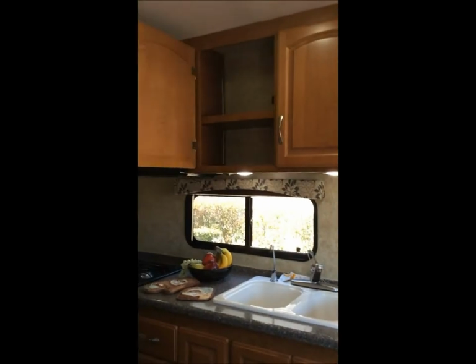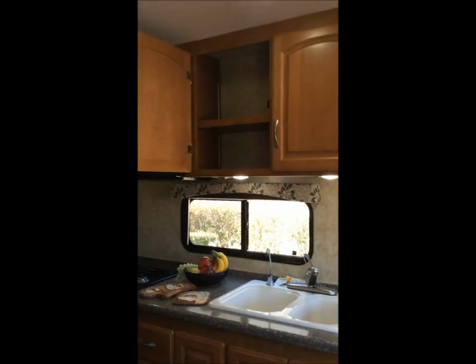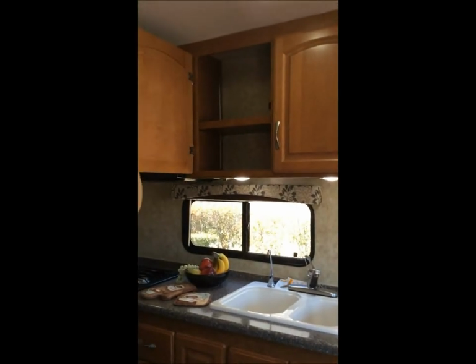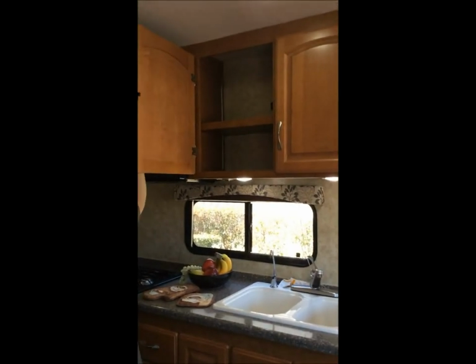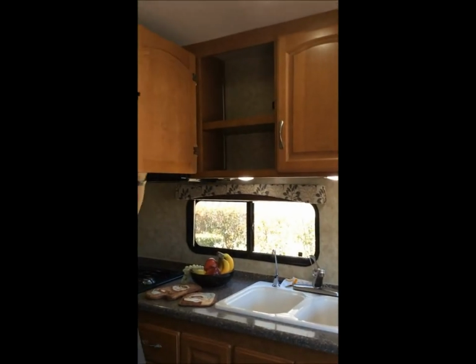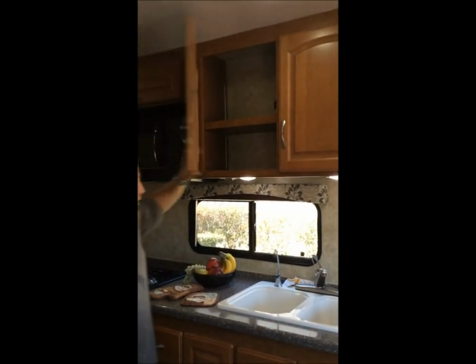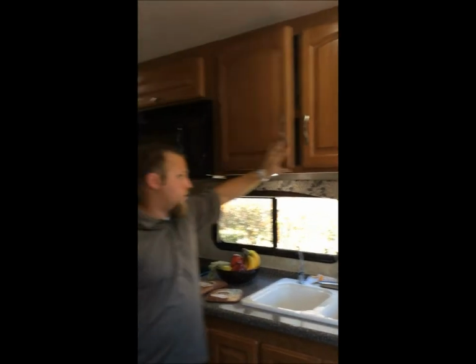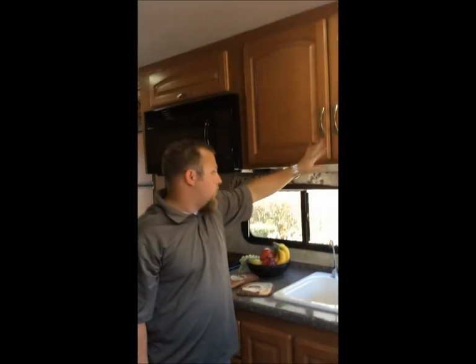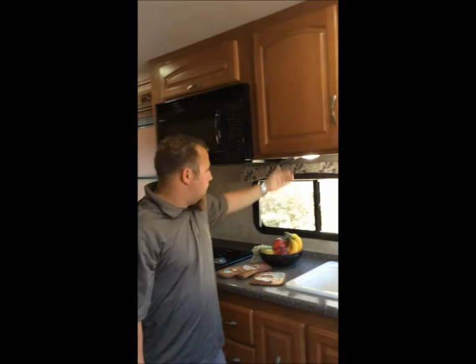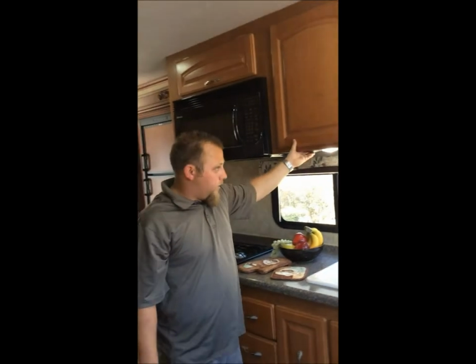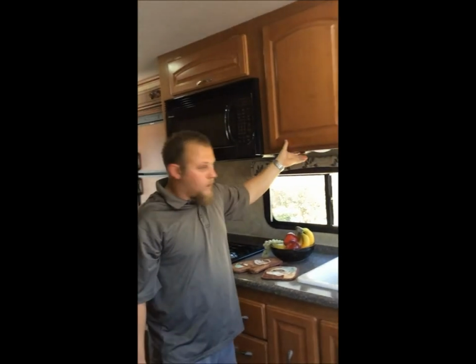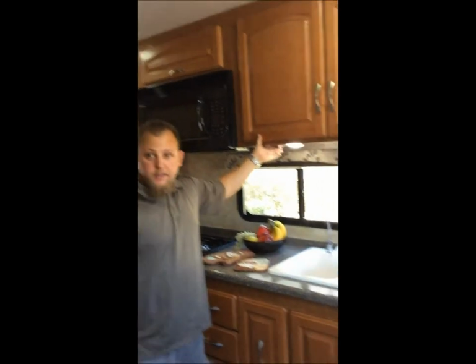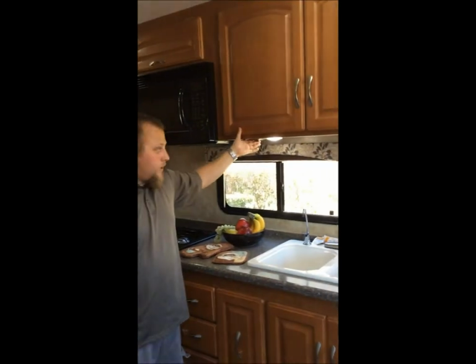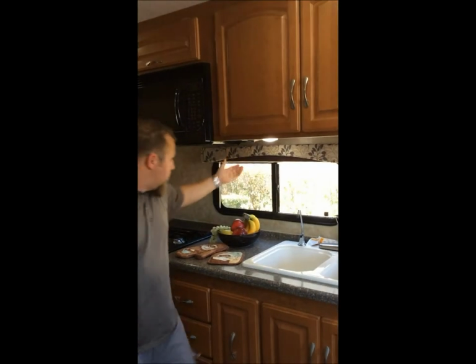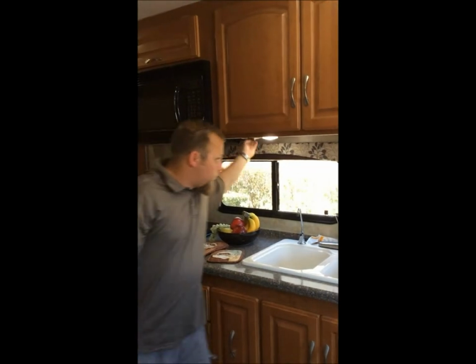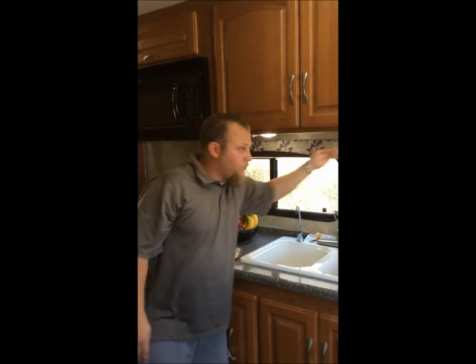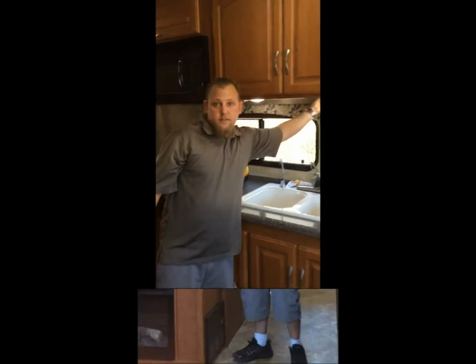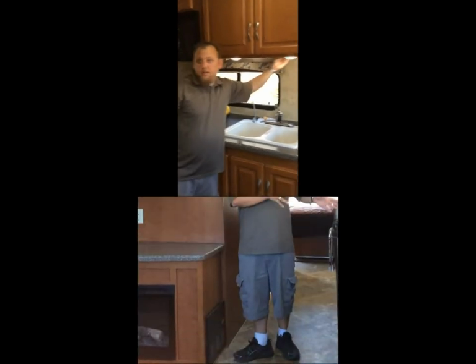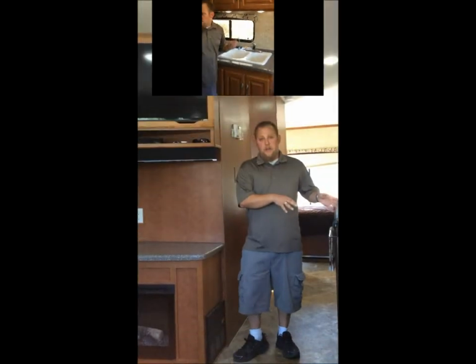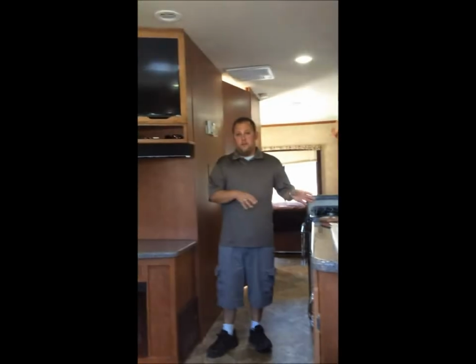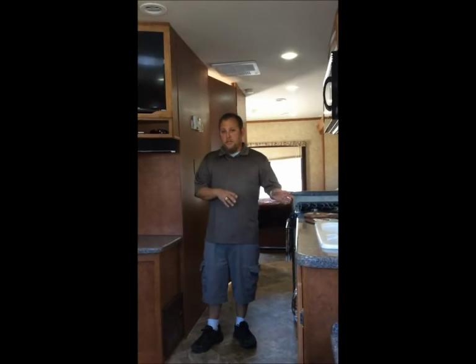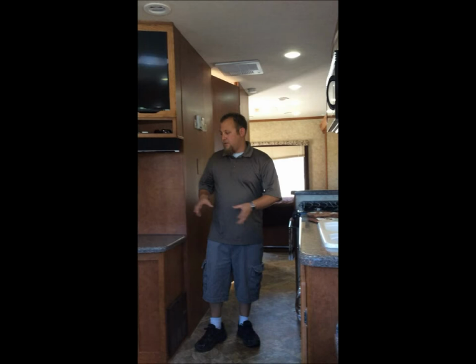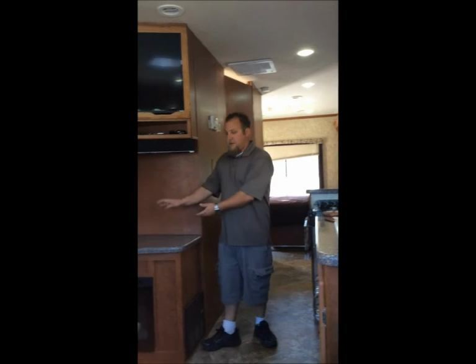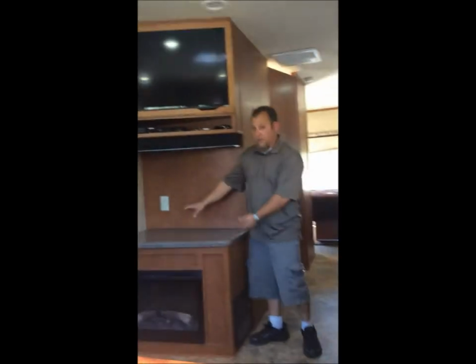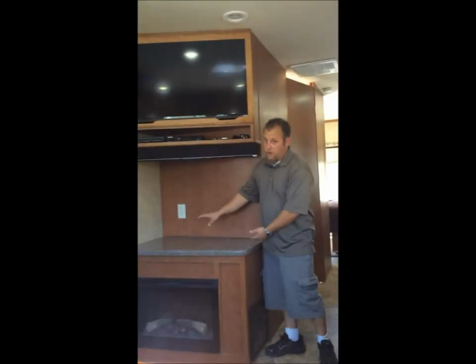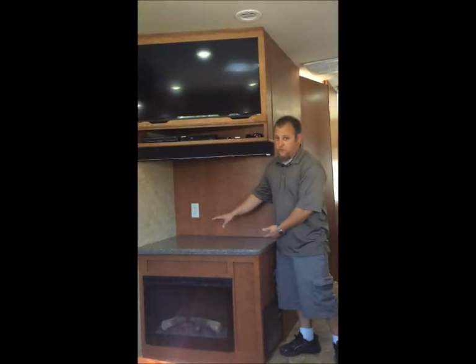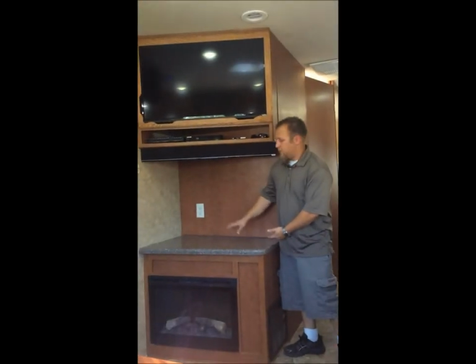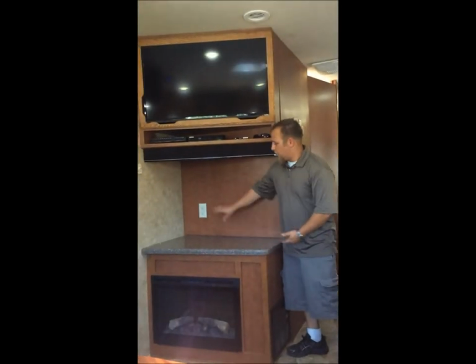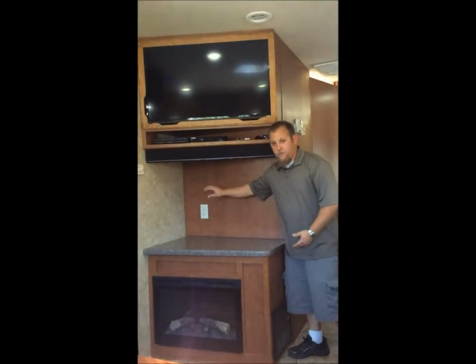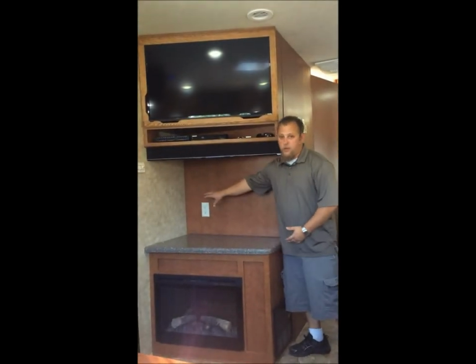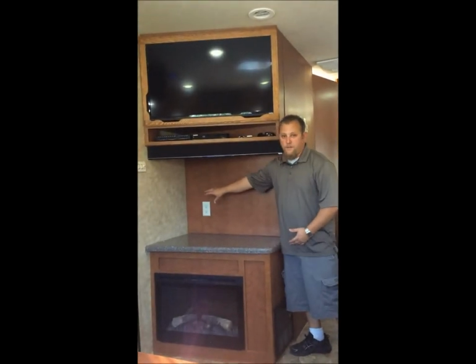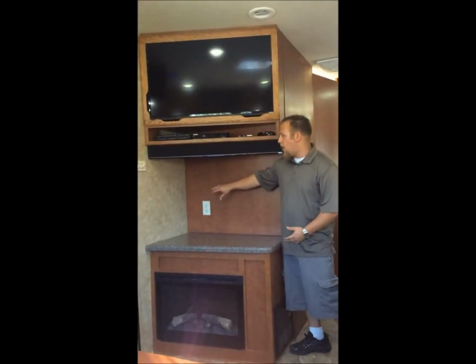Full size overhead storage, LED lights, two outlets. If you don't have enough counter space over here there's plenty more counter space over here, perfect for a coffee pot.